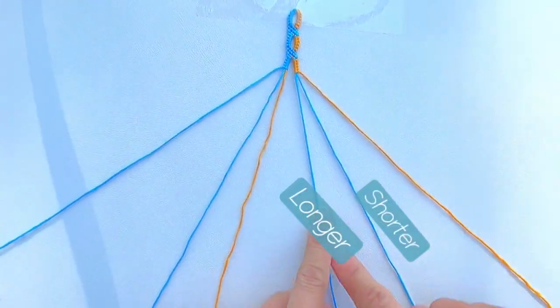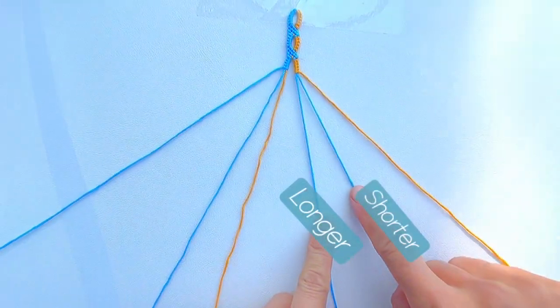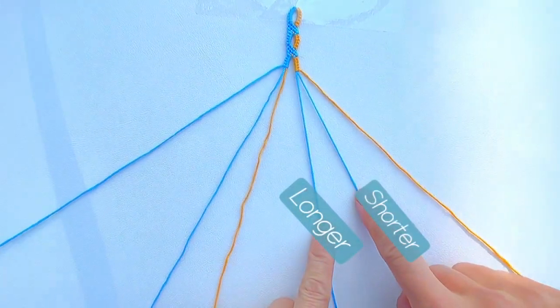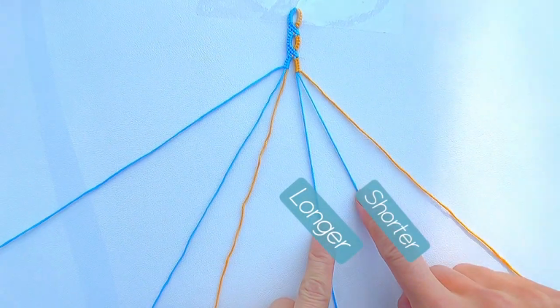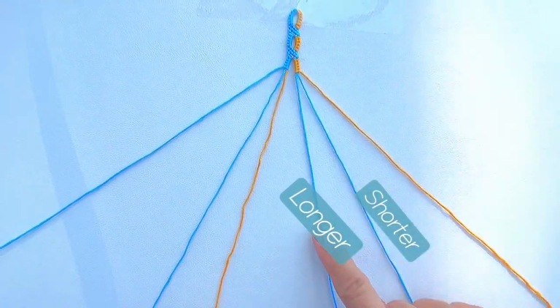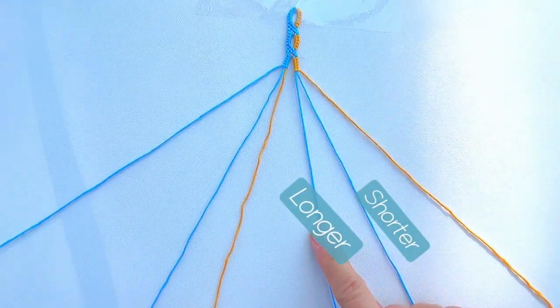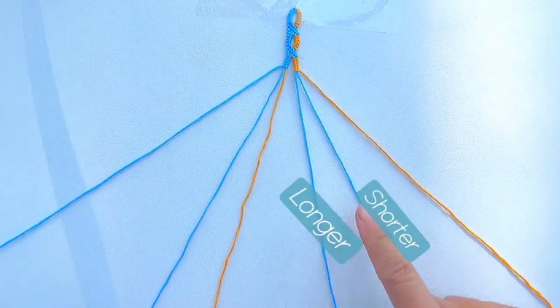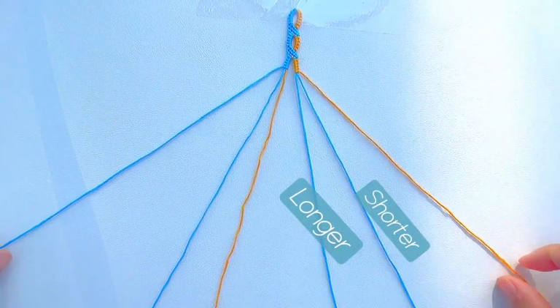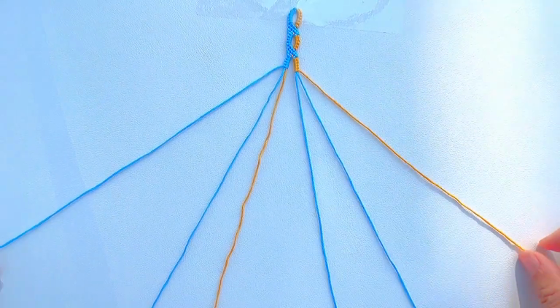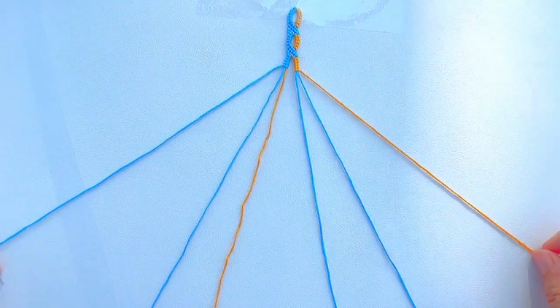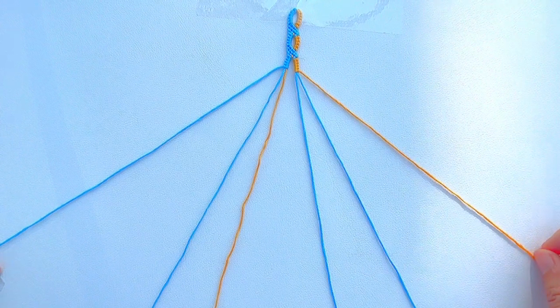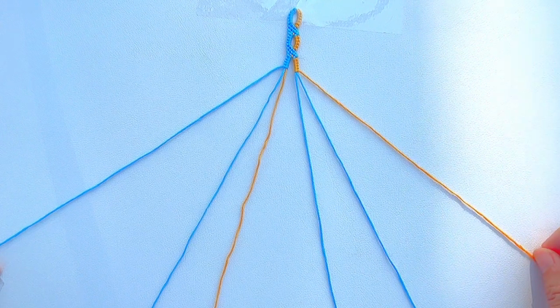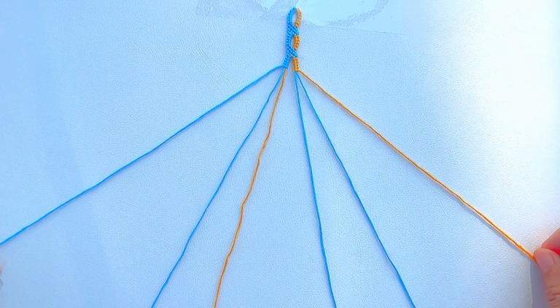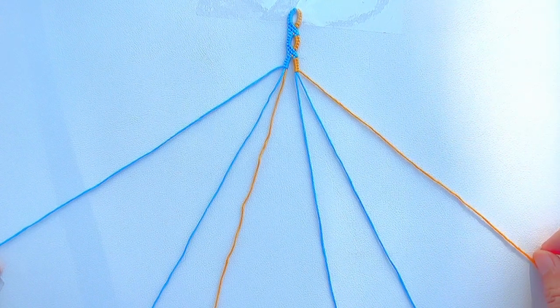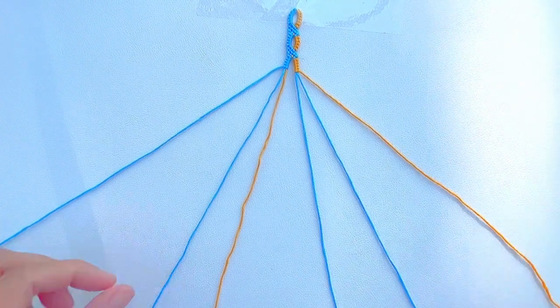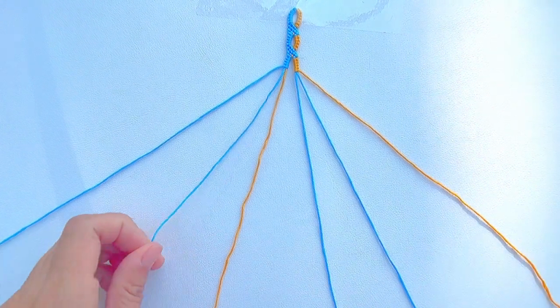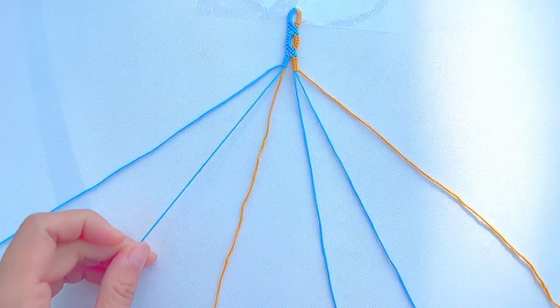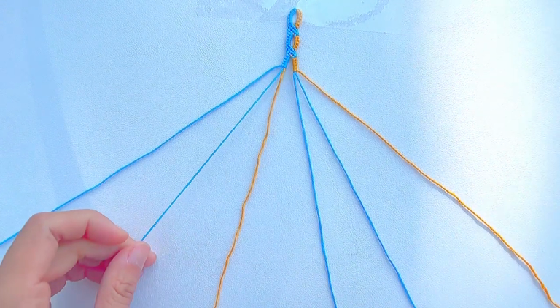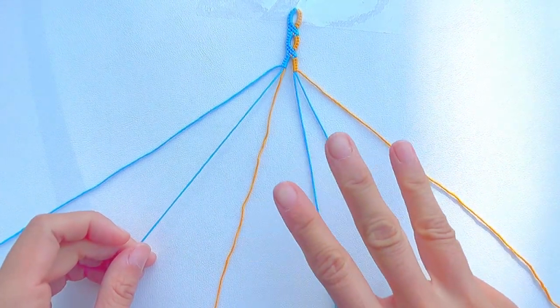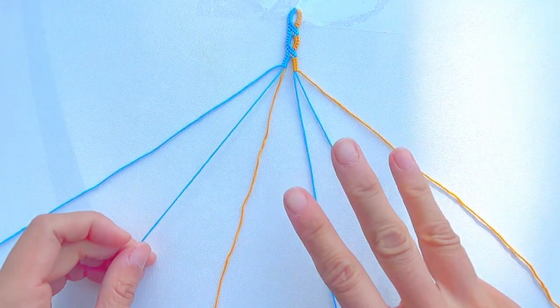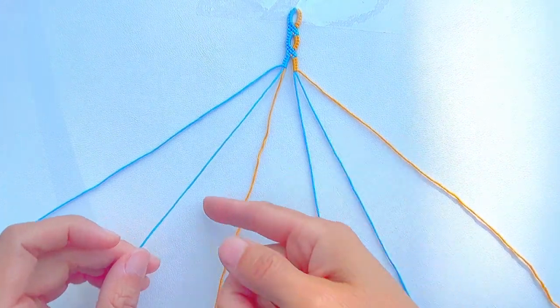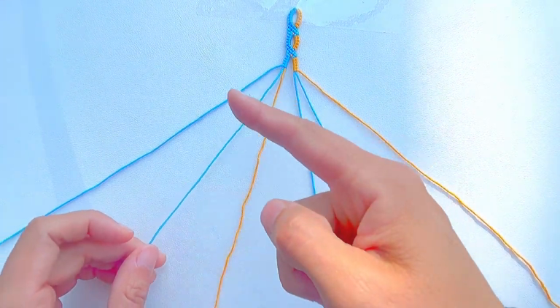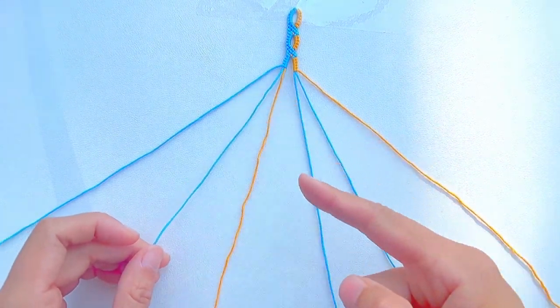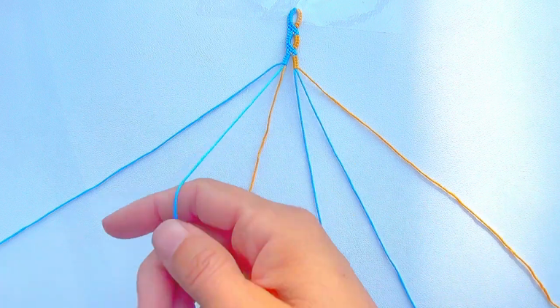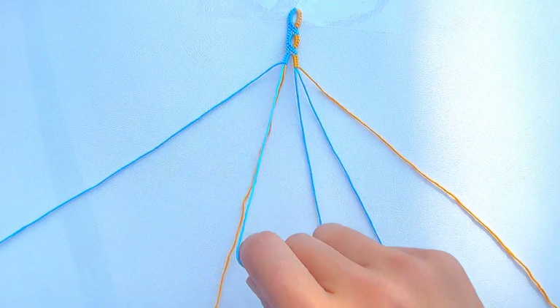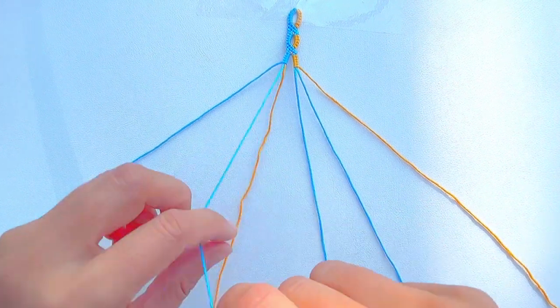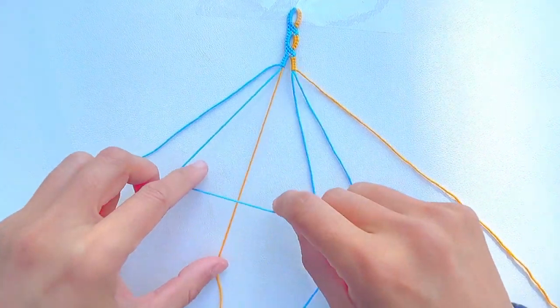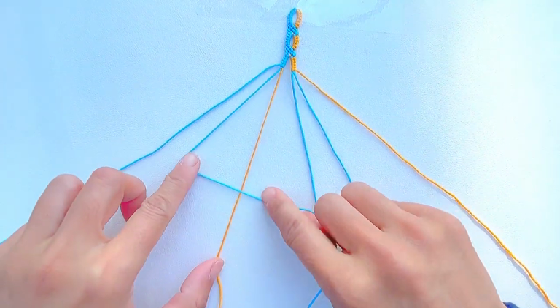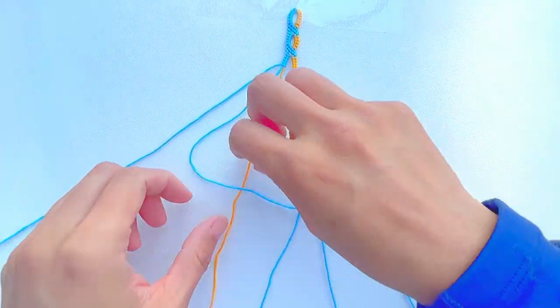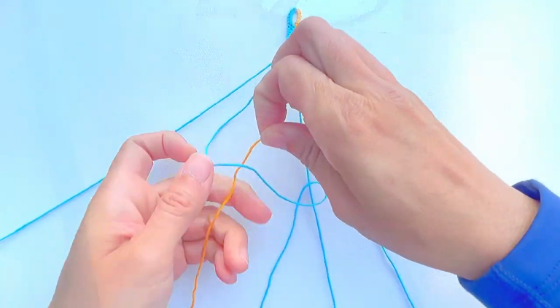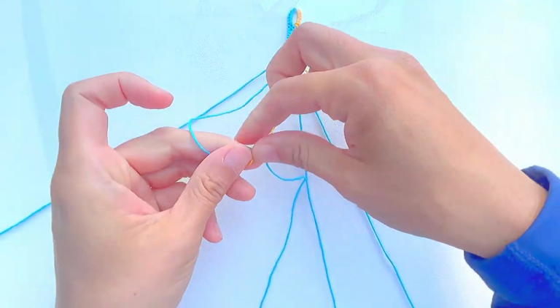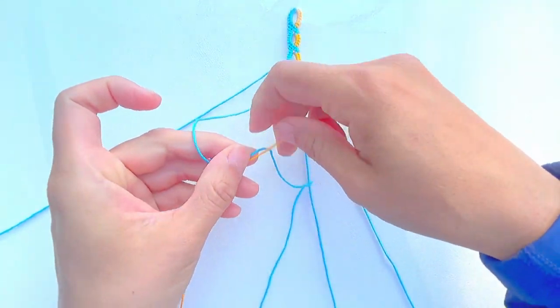Here I already made two wave motifs and we're back to start. Take the second blue string from the left and make three double-forward knots onto the orange and two blue strings.